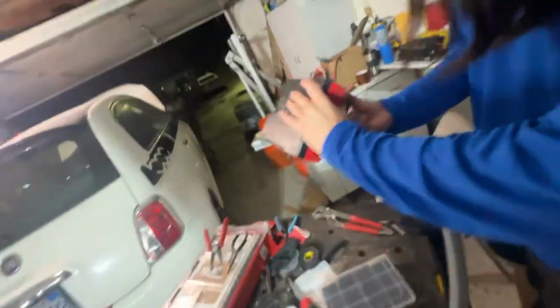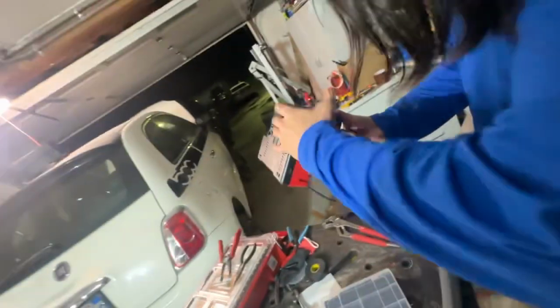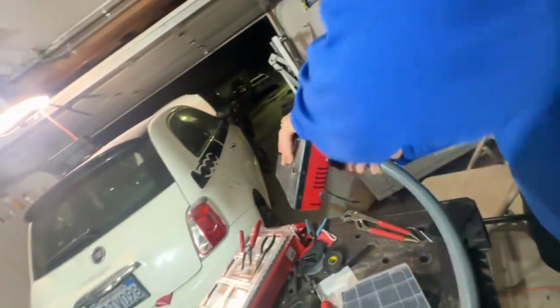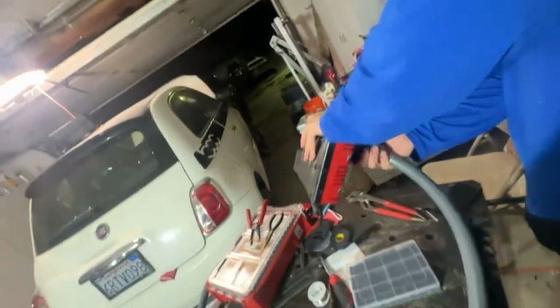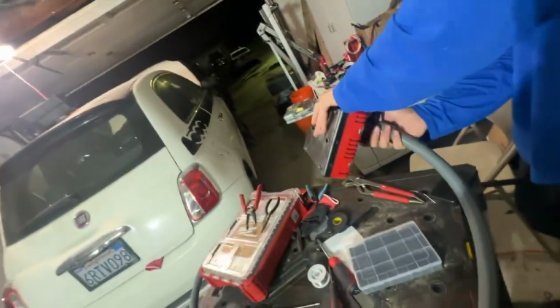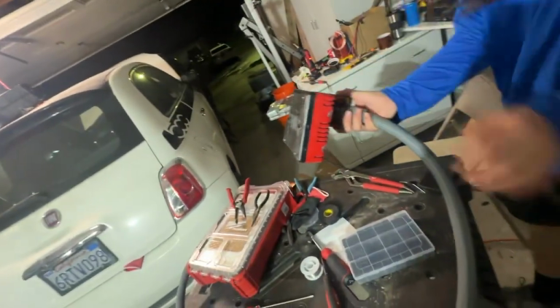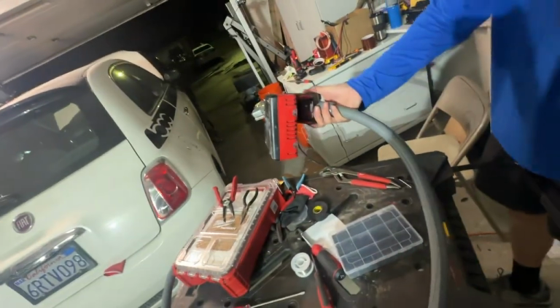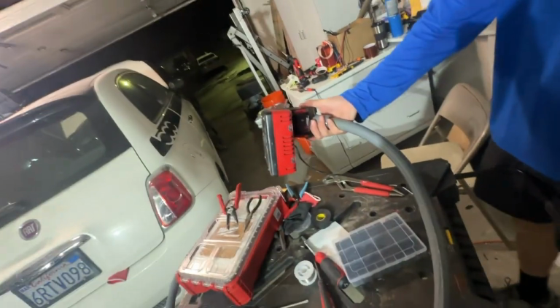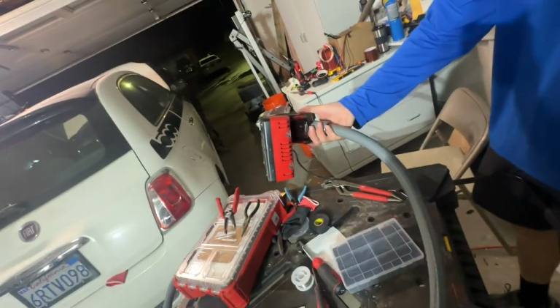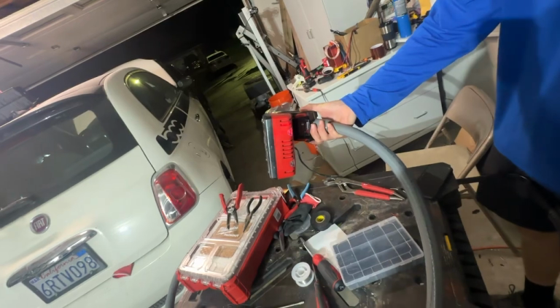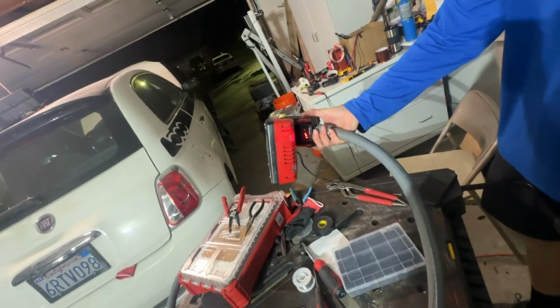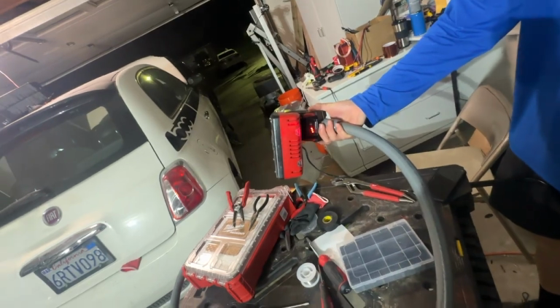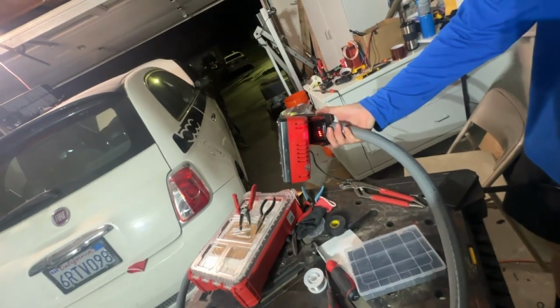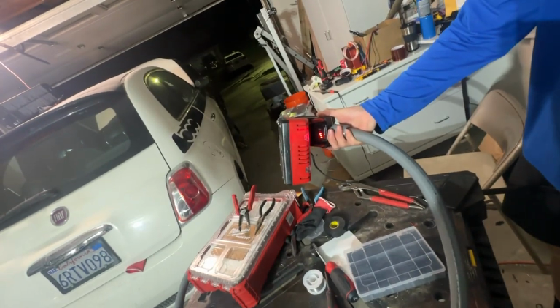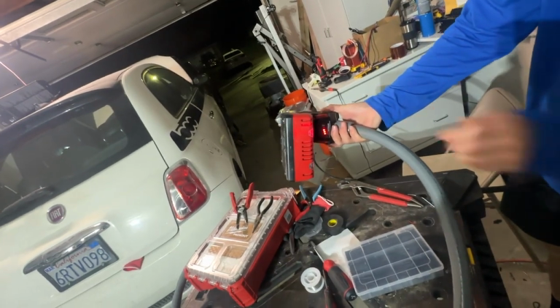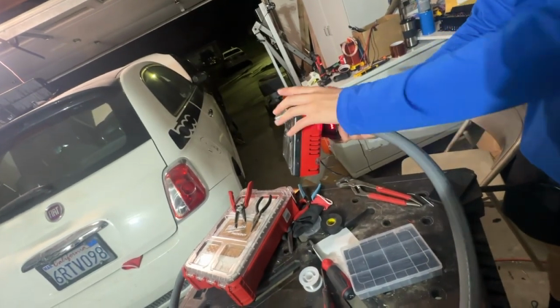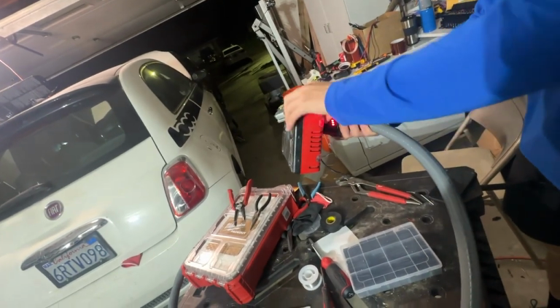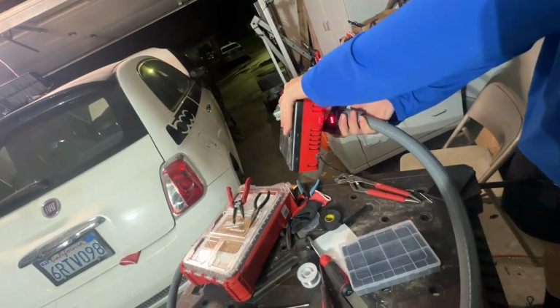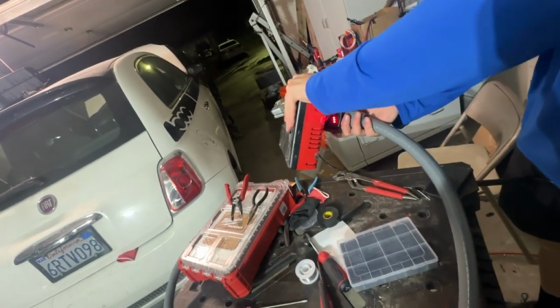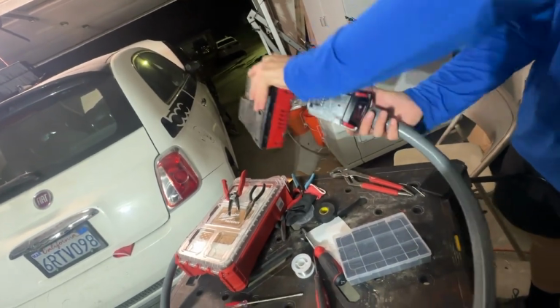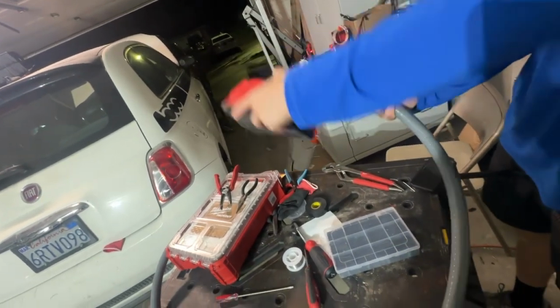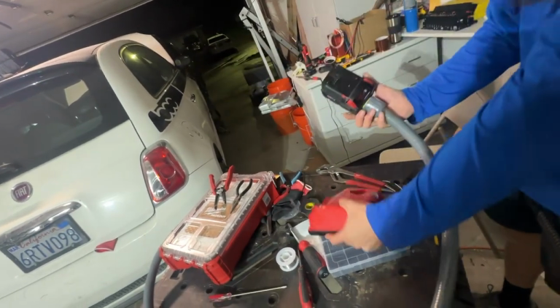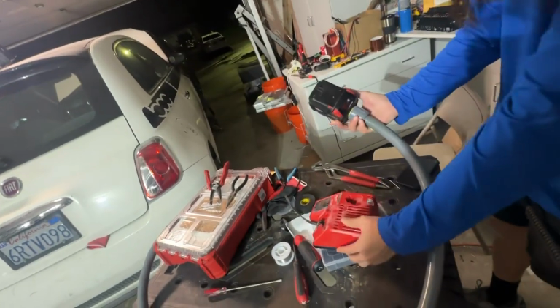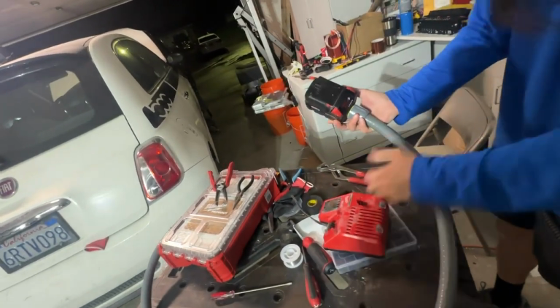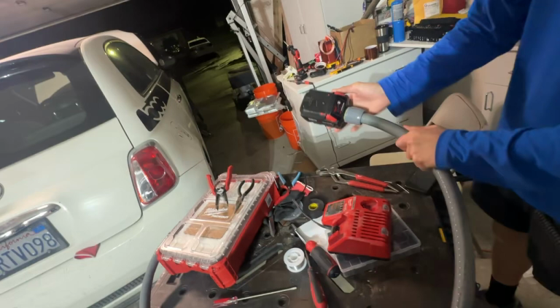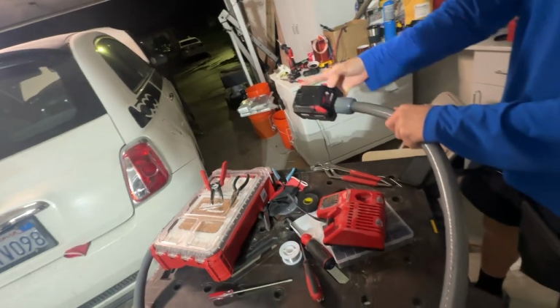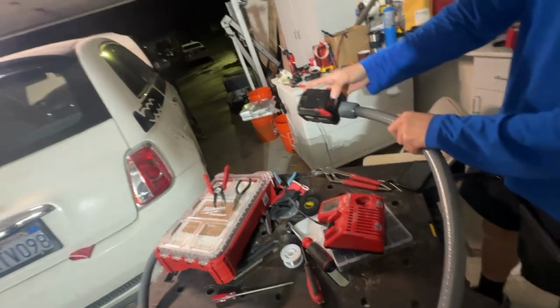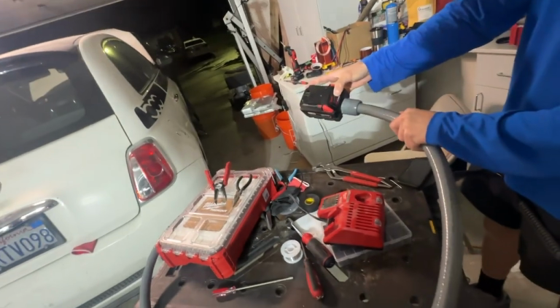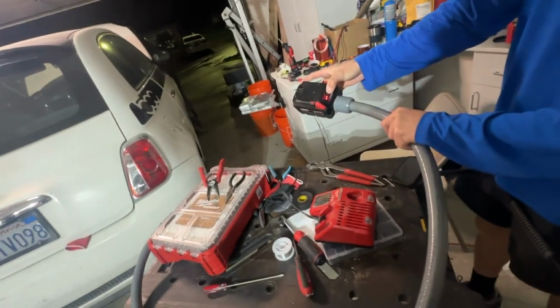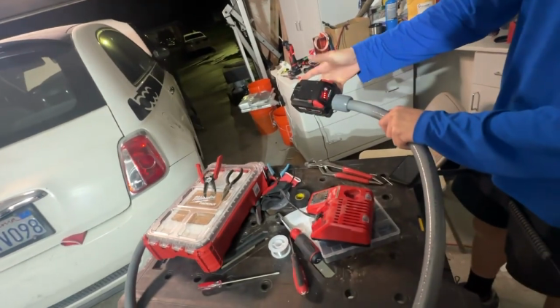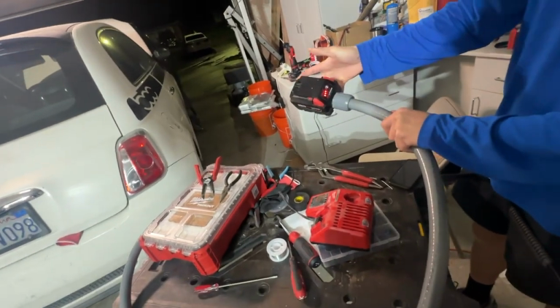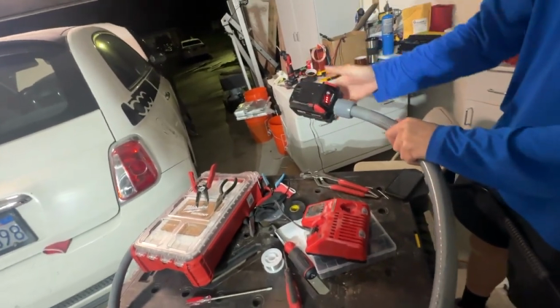So plug it in. Yeah, it came on. It's at three and now it runs.